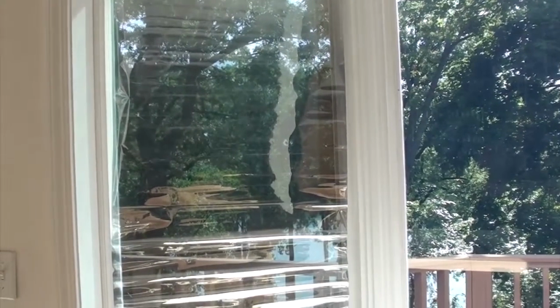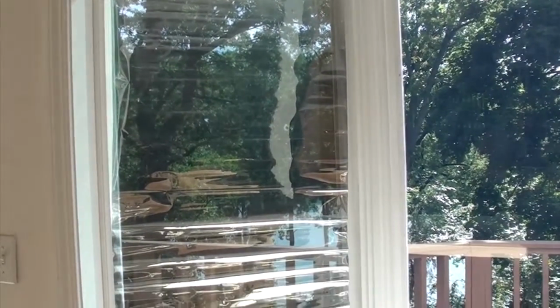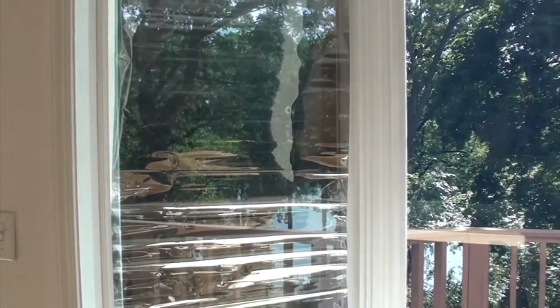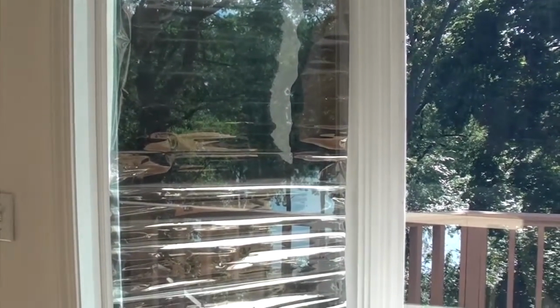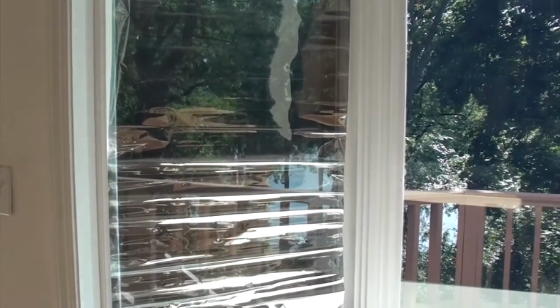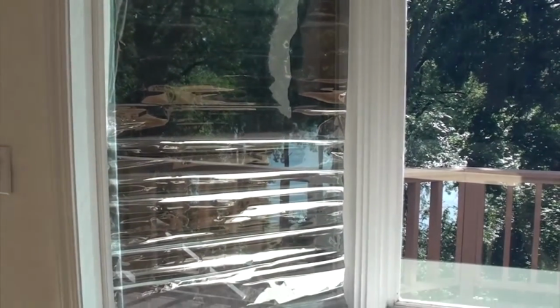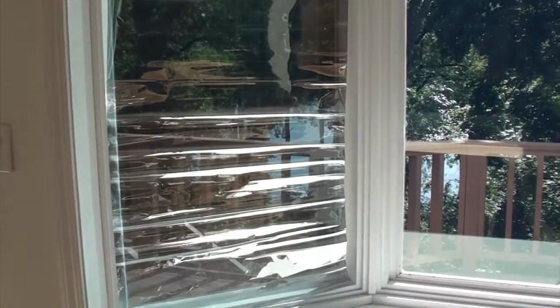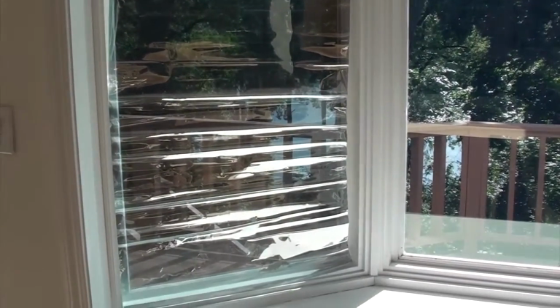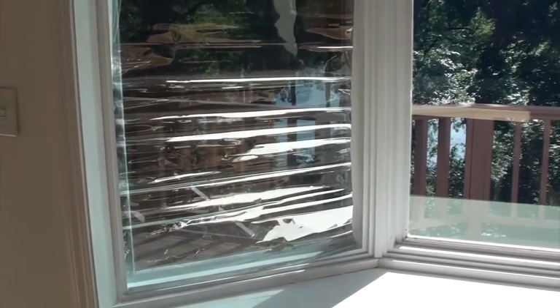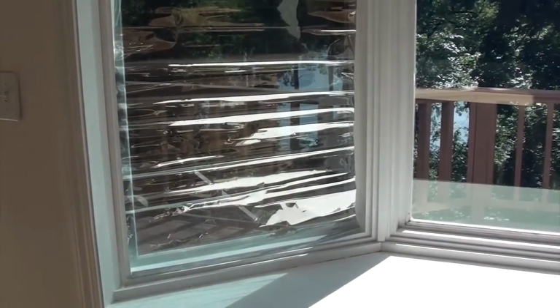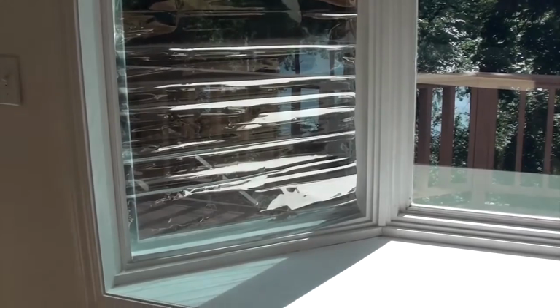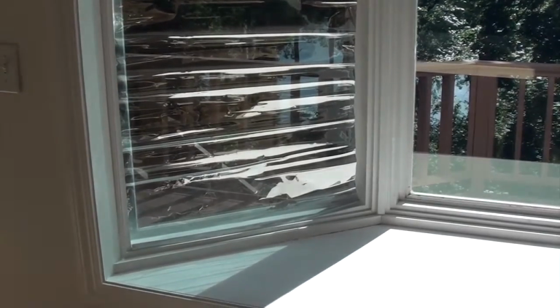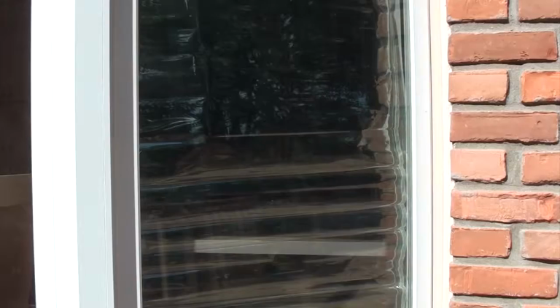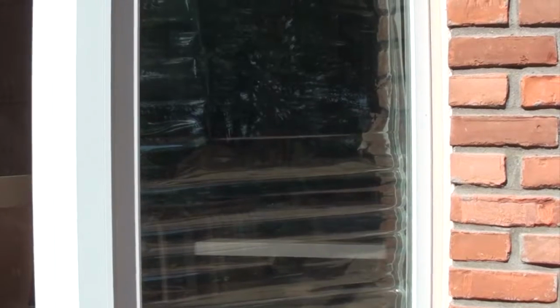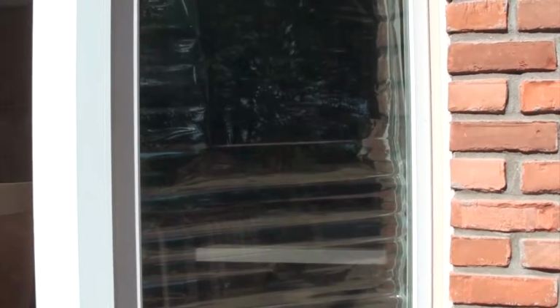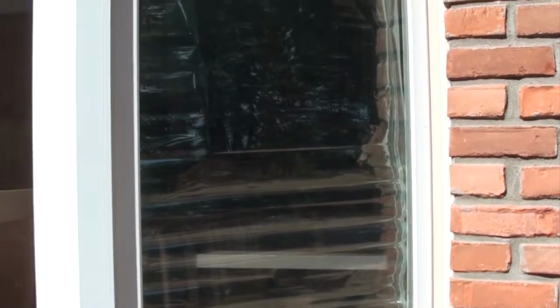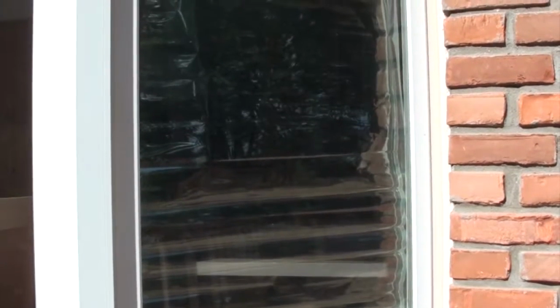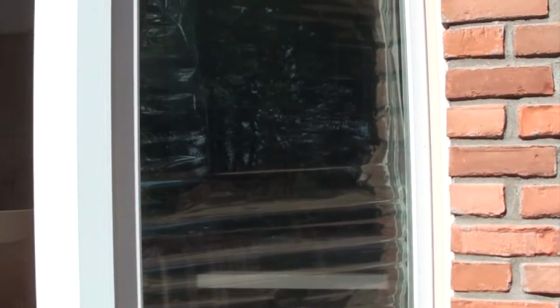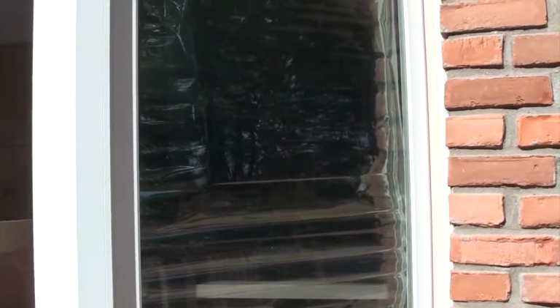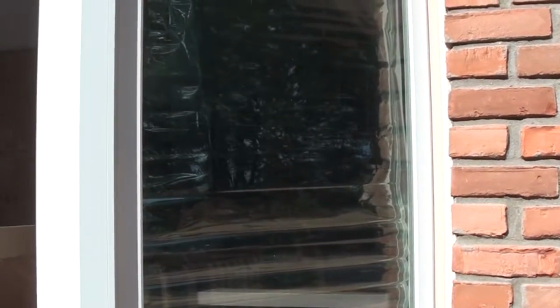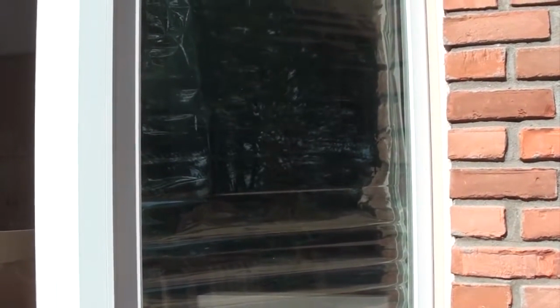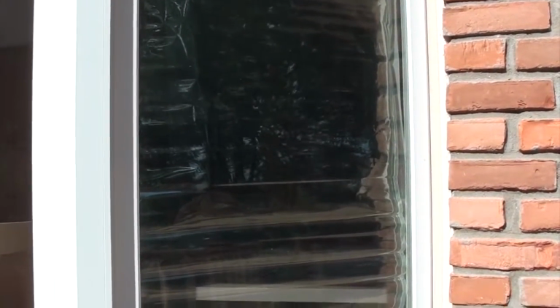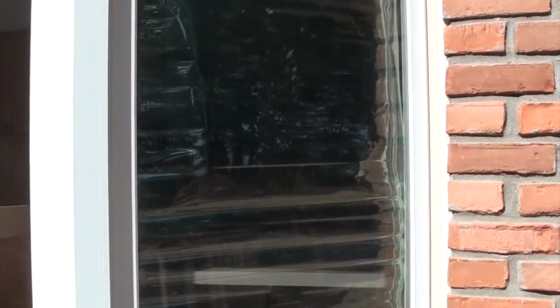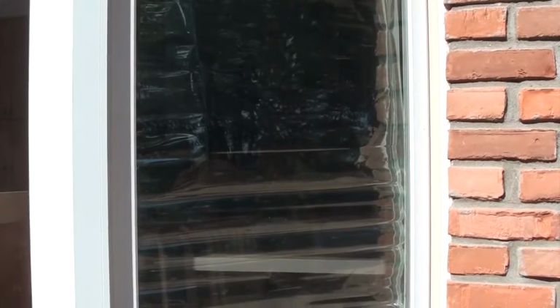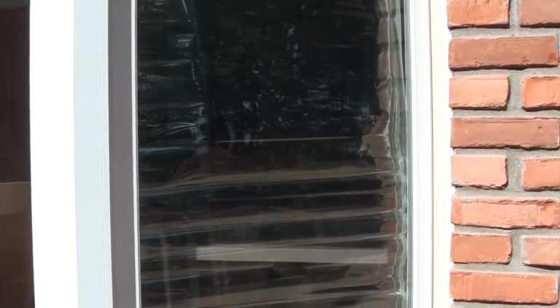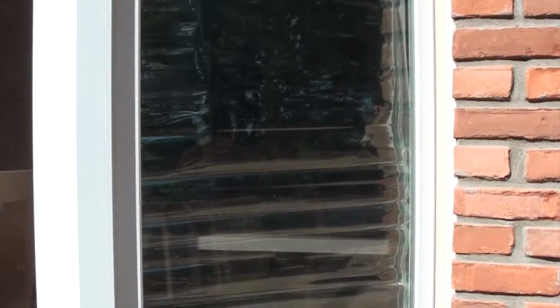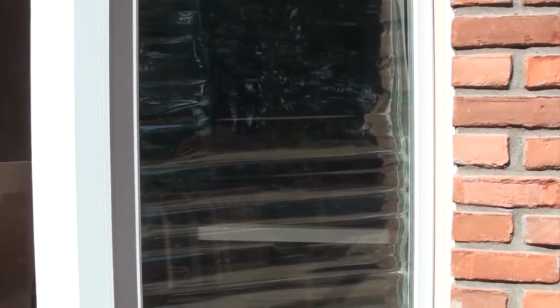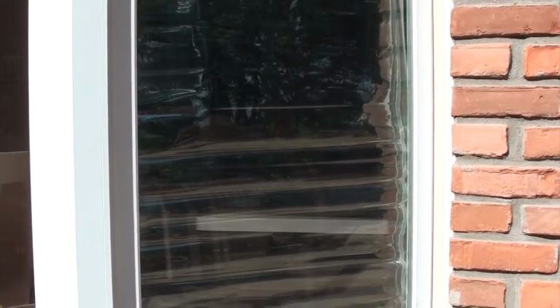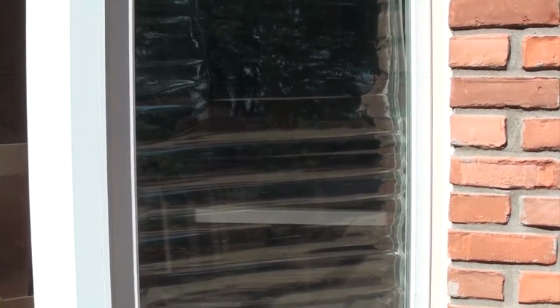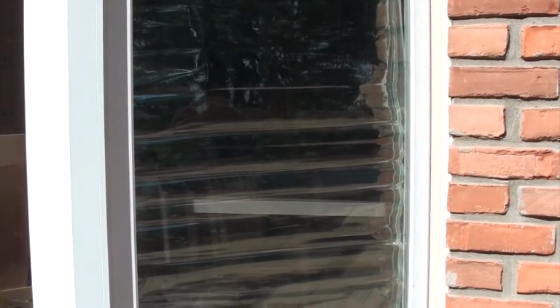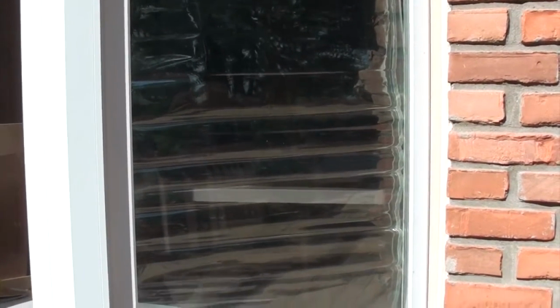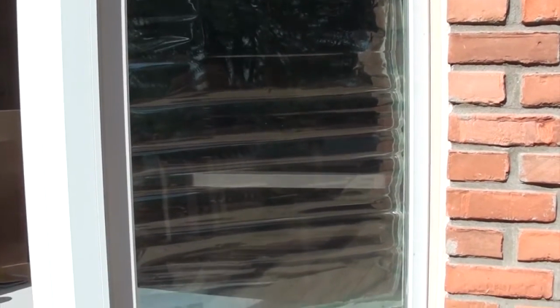I measured it a foot longer than the window so I could roll it back up. And as you can see from the outside it's reflective. It reflects the sun and allows for privacy — you really can't see inside the room.